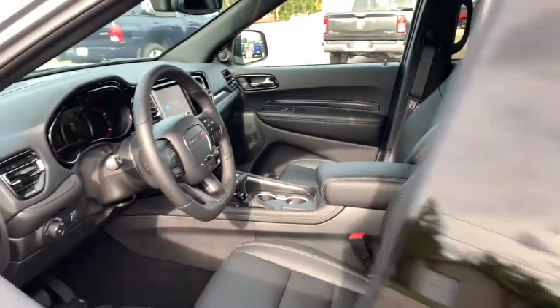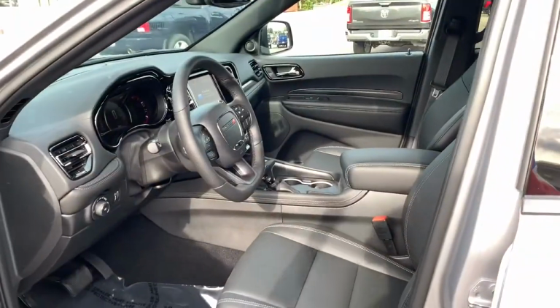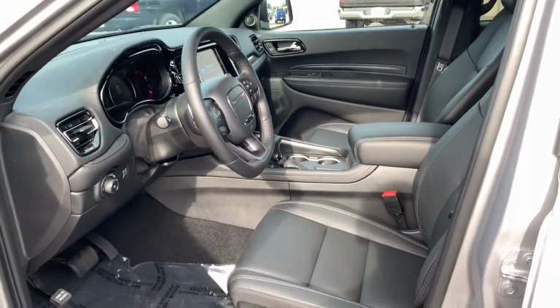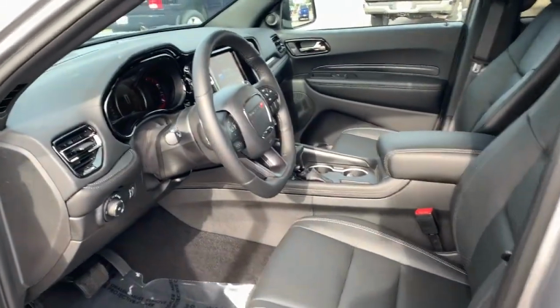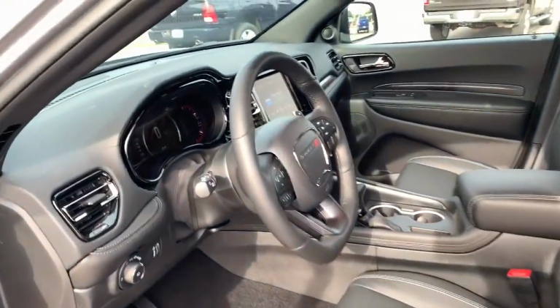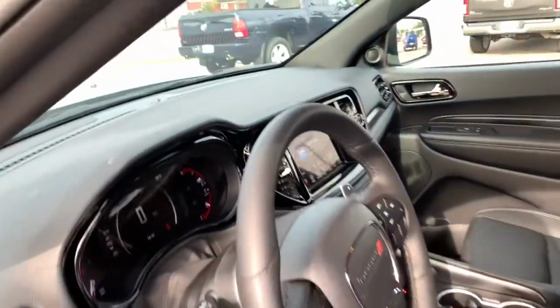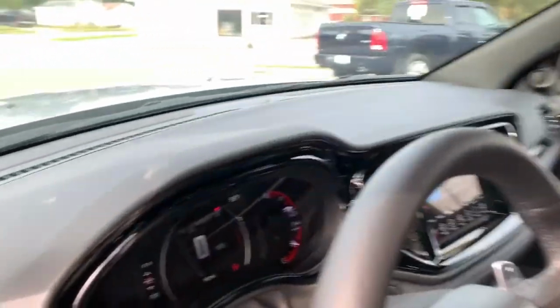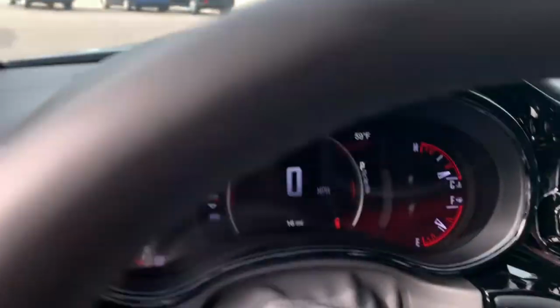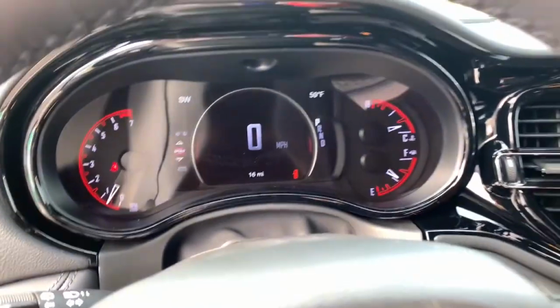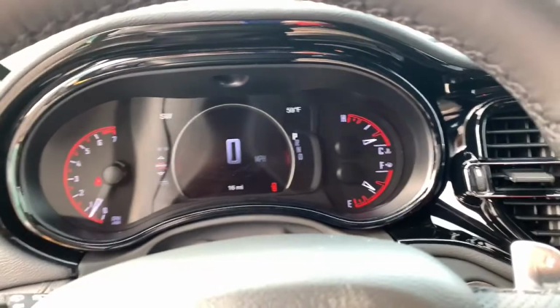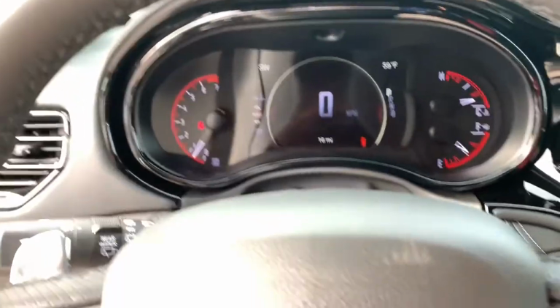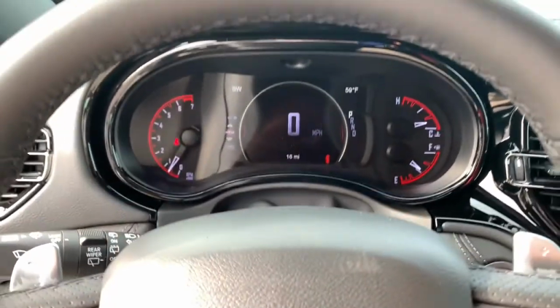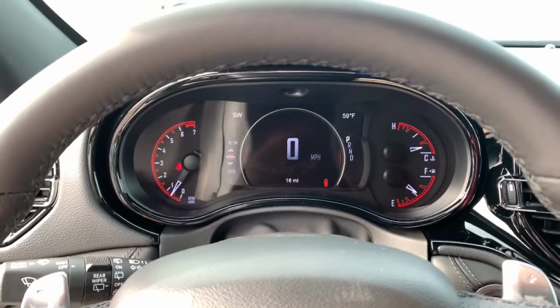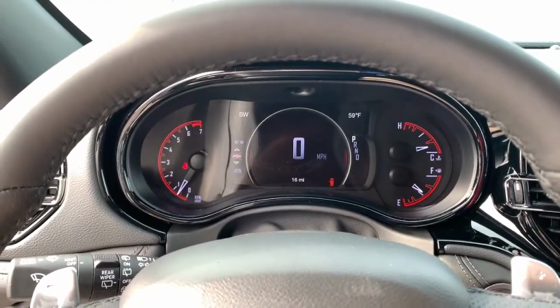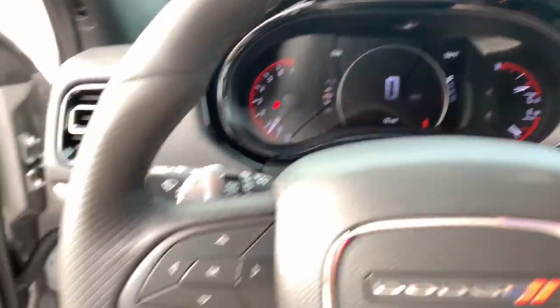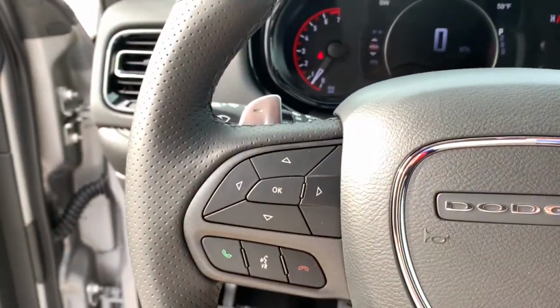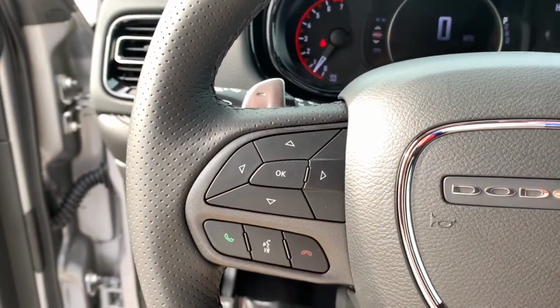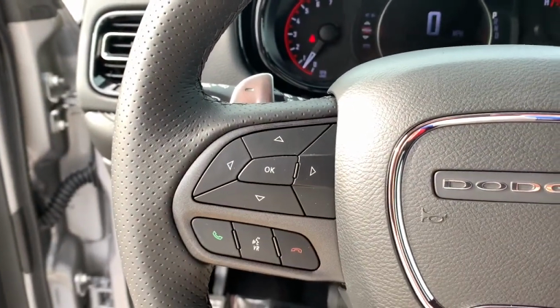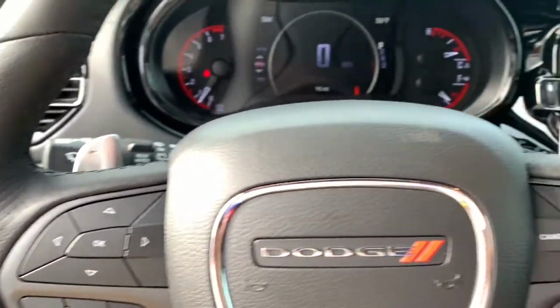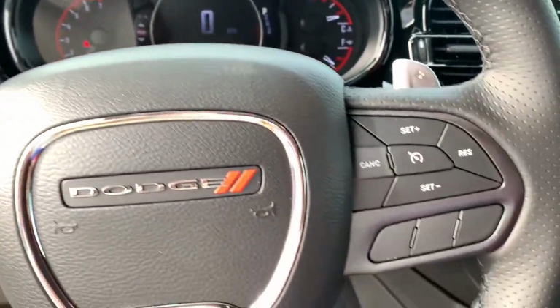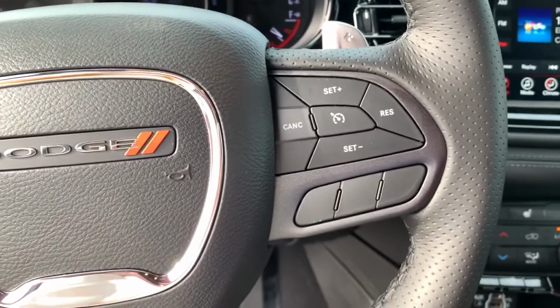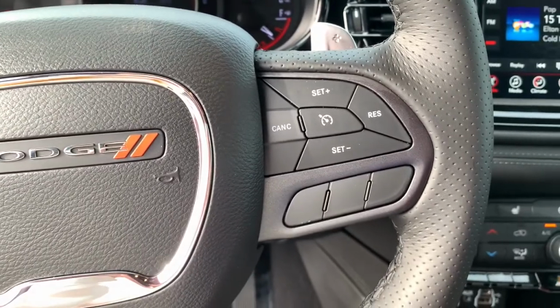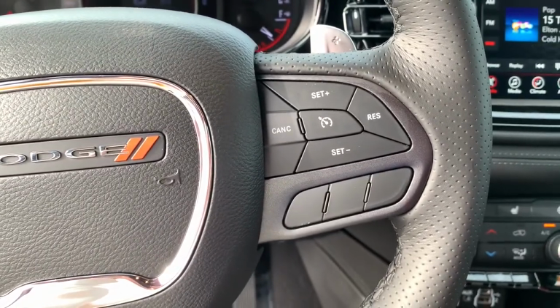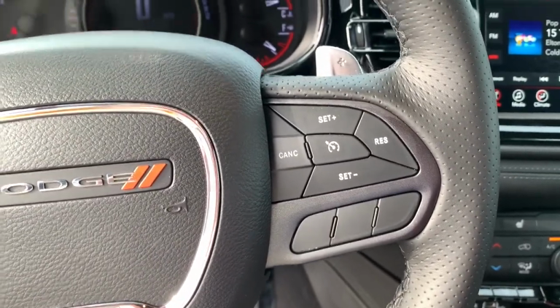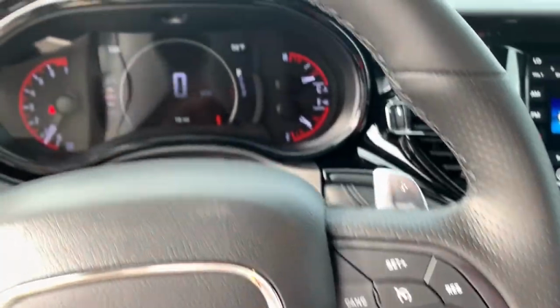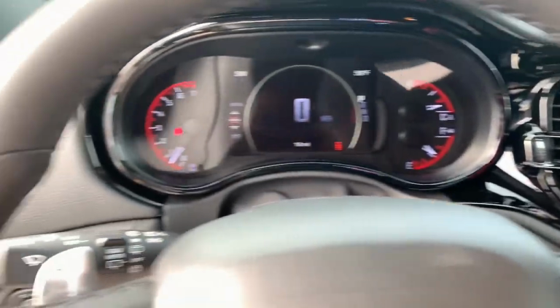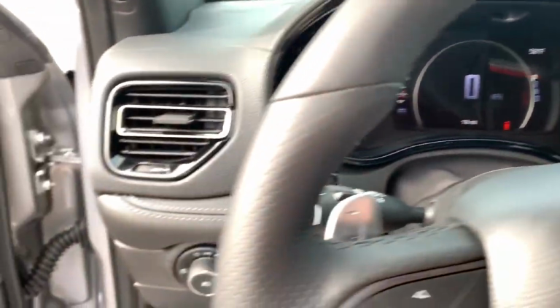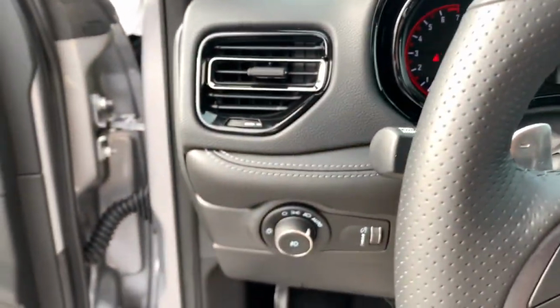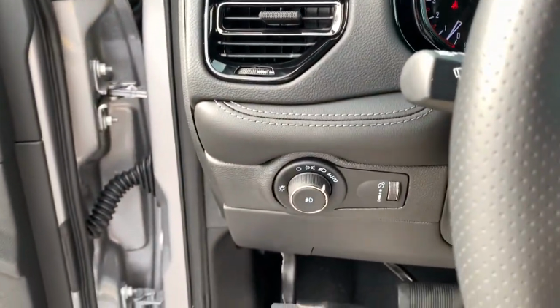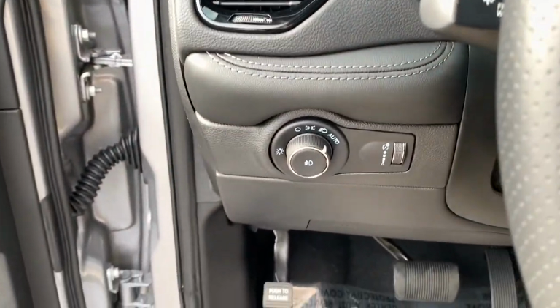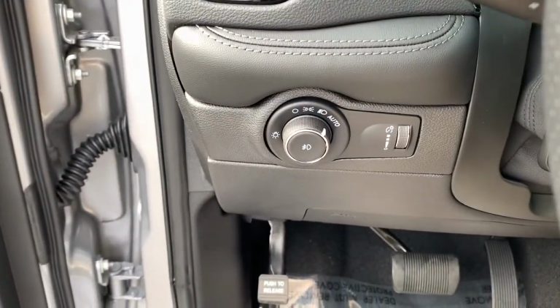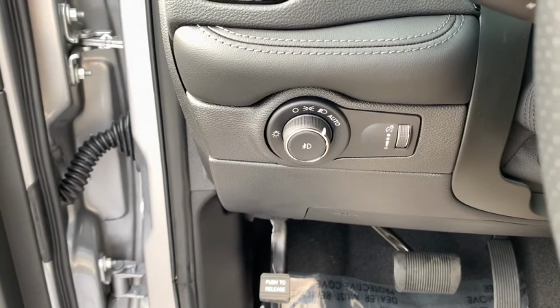These are just some of the great options this vehicle comes with: power liftgate, electronic stability control, universal garage door opener, trip computer, power windows, bucket seats, four-wheel disc brakes, and power steering.